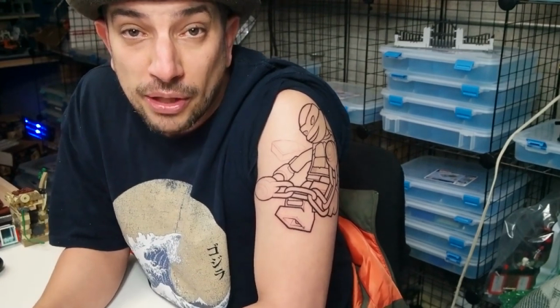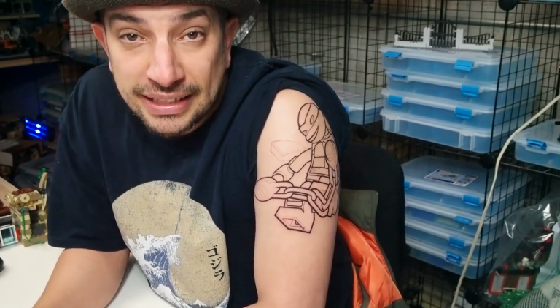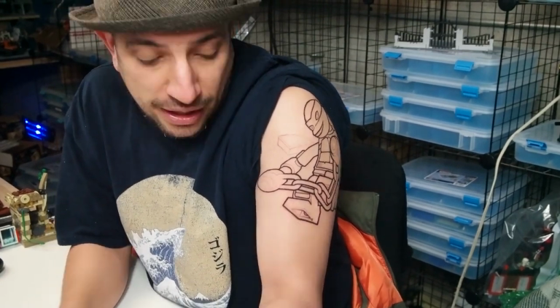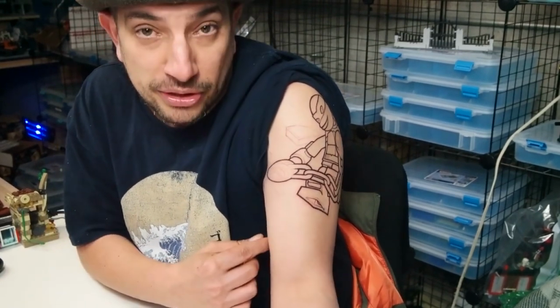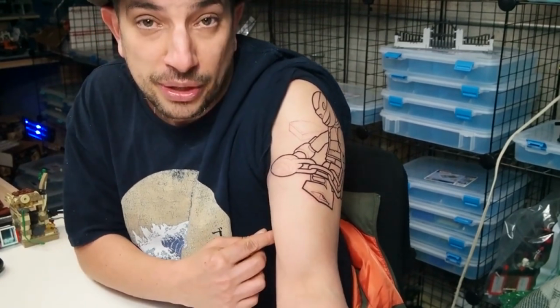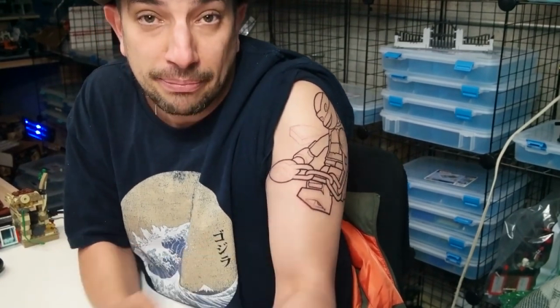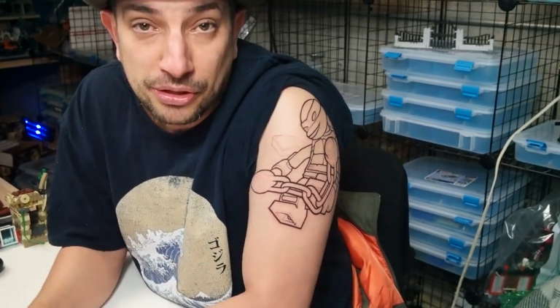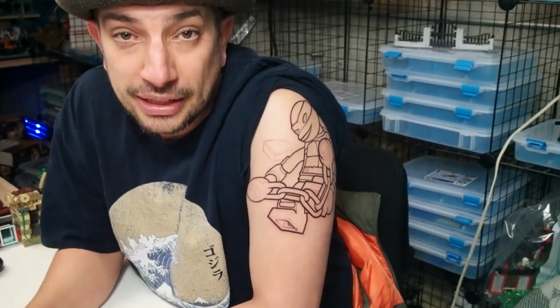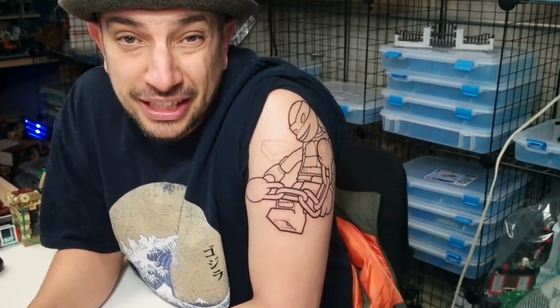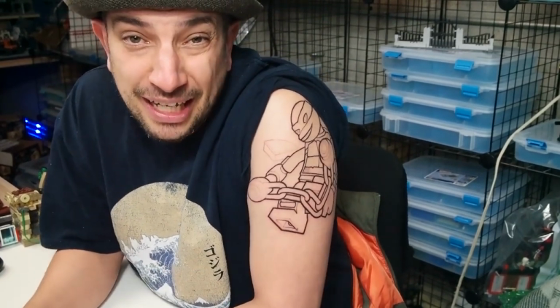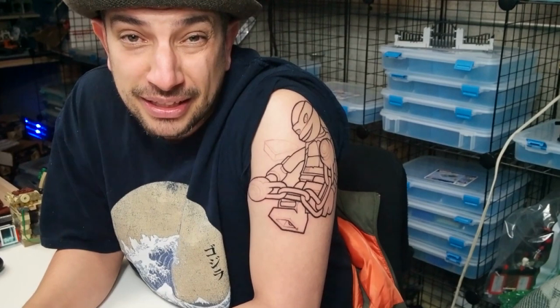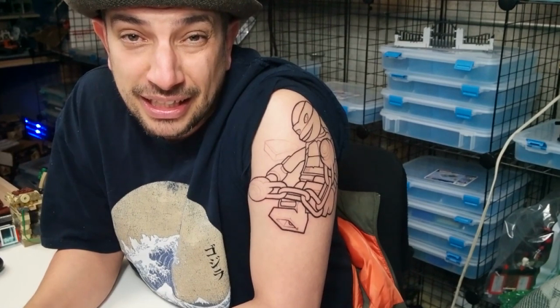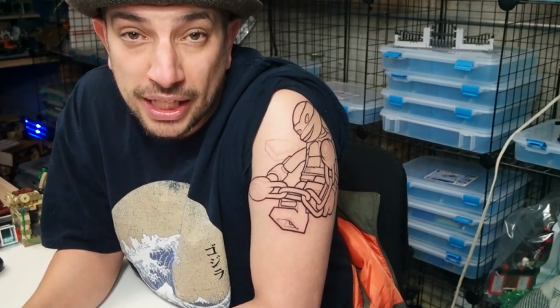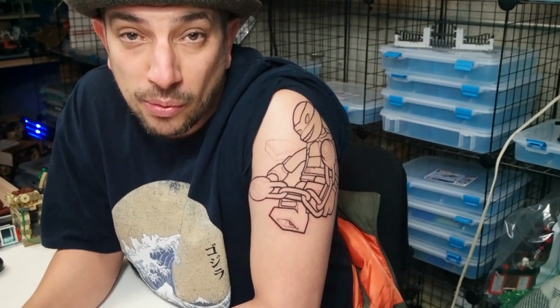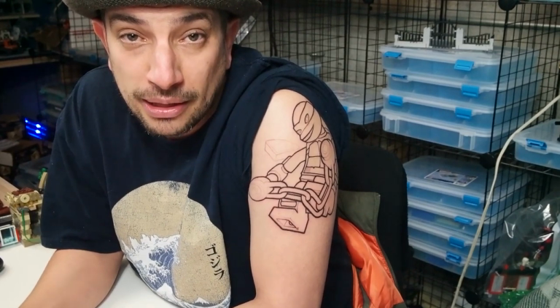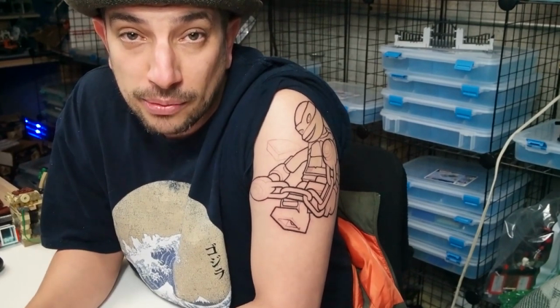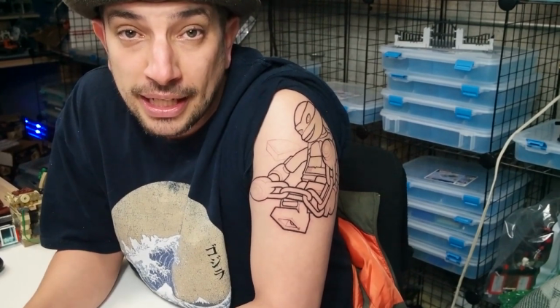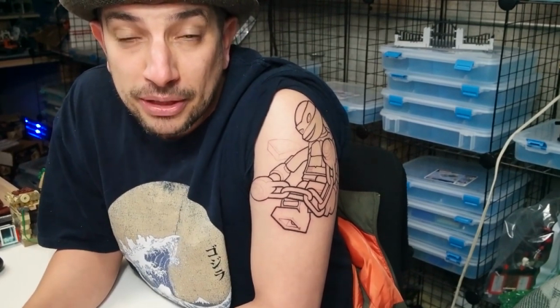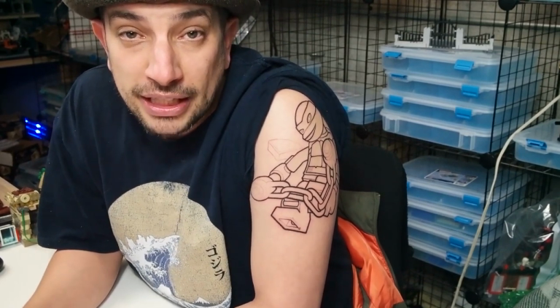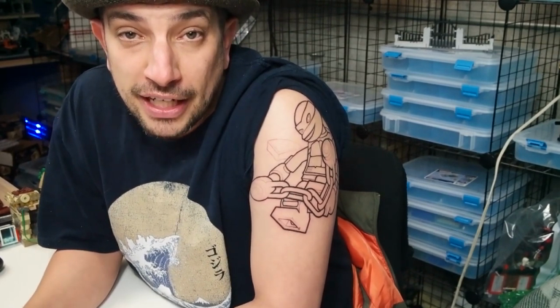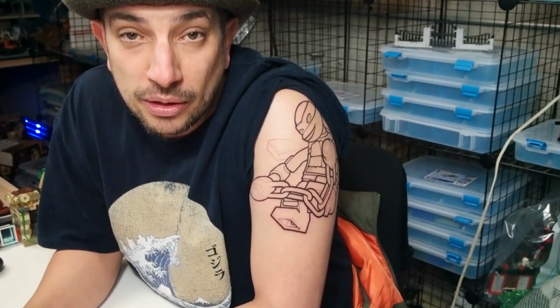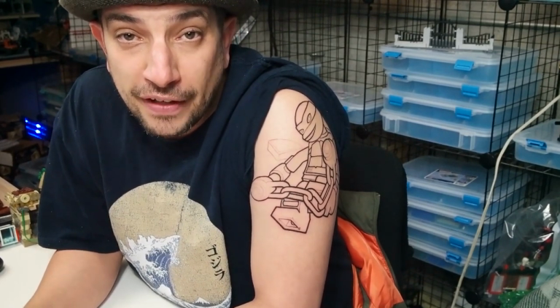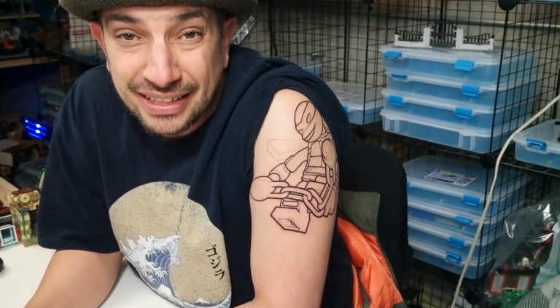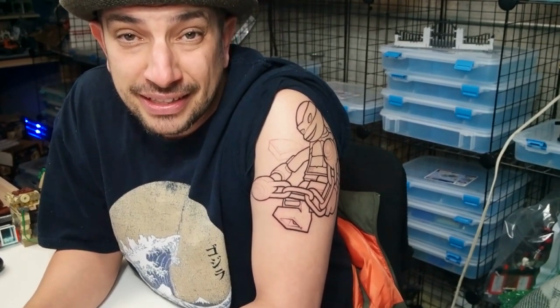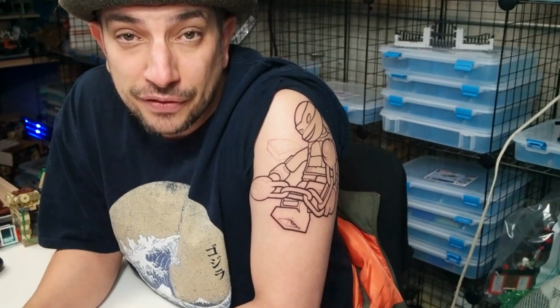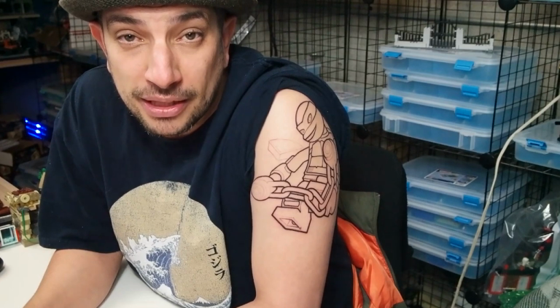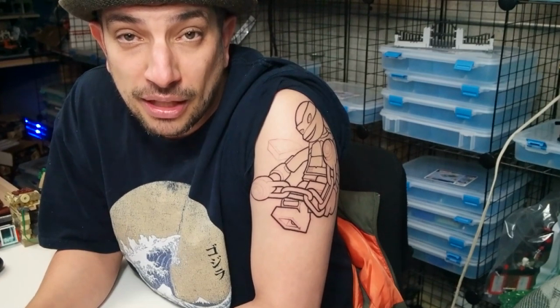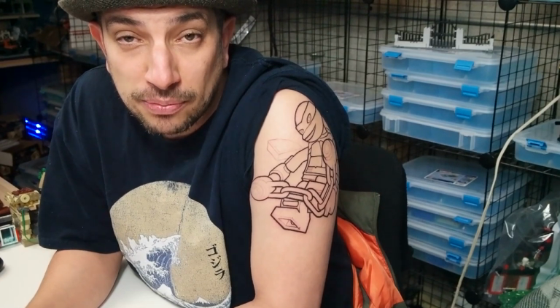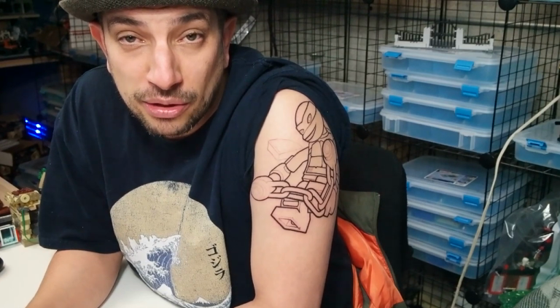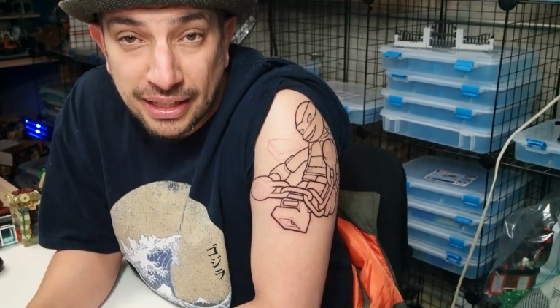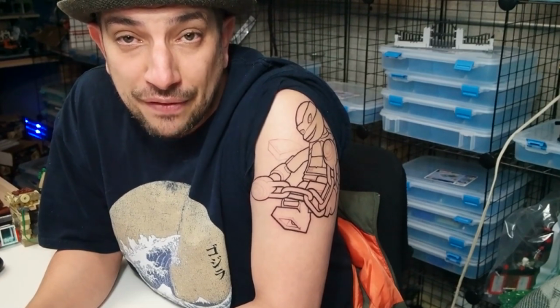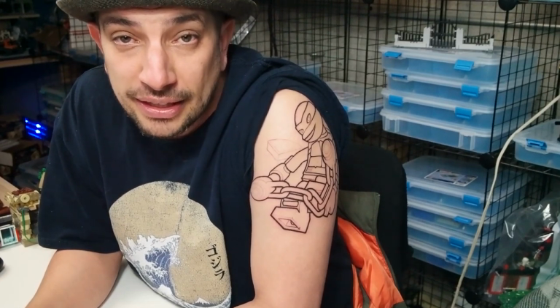On the inside of the arm is going Beetlejuice. He's on the inside because he's a lot of white — black and white — but the white can fade and look funny in the sun if you keep it in the sun a lot, so that's one you don't want to have in the sun.